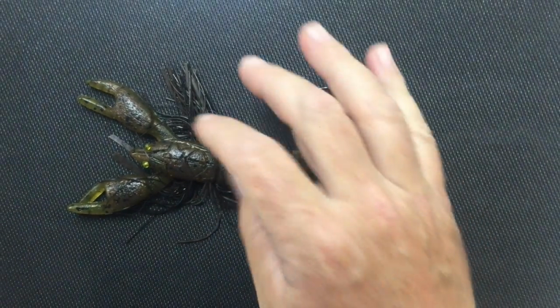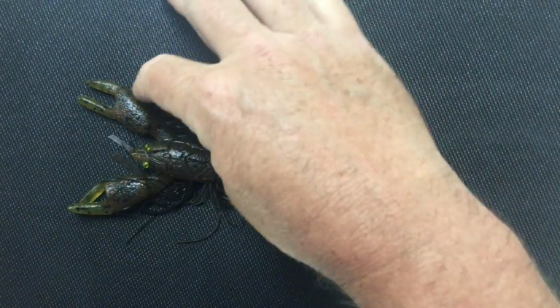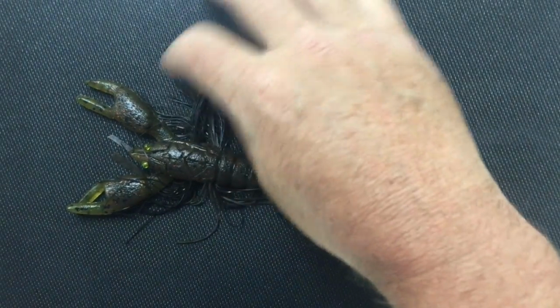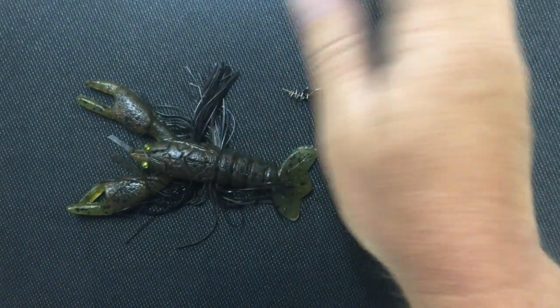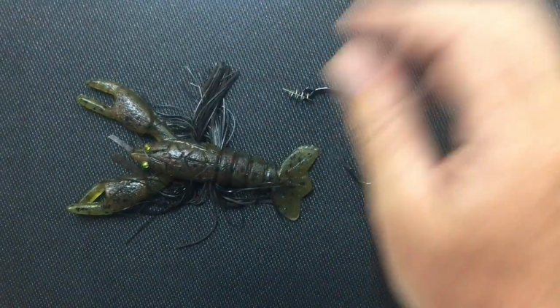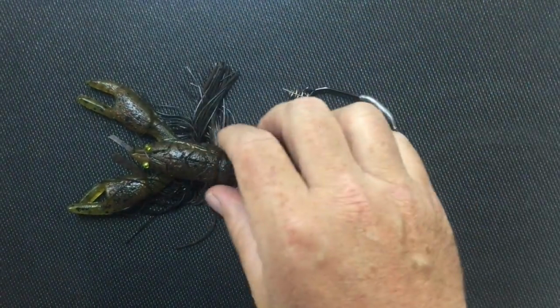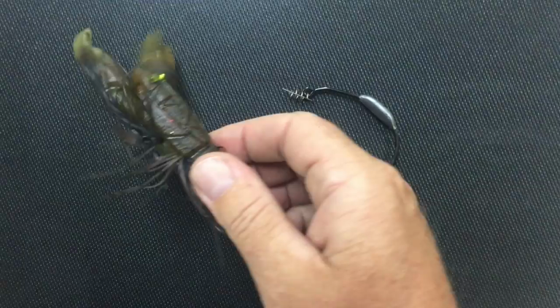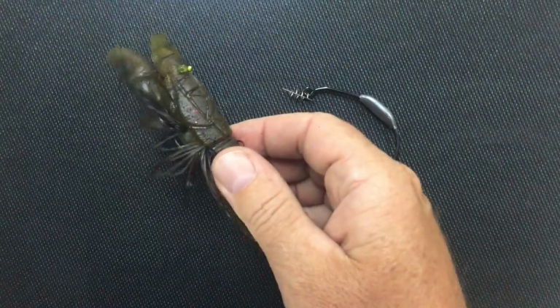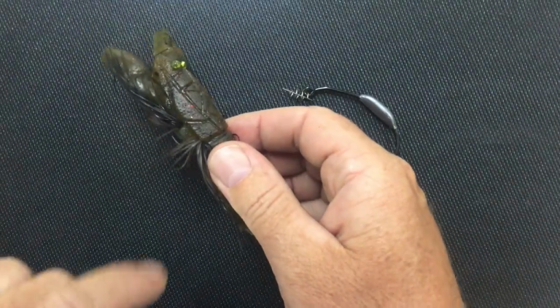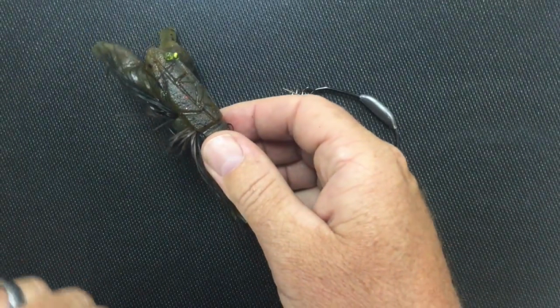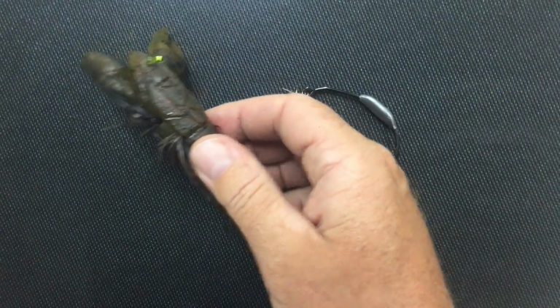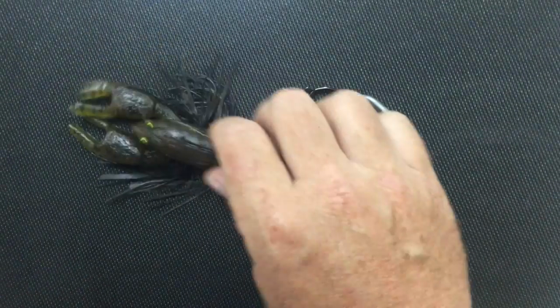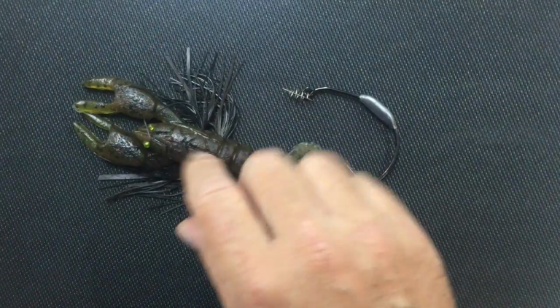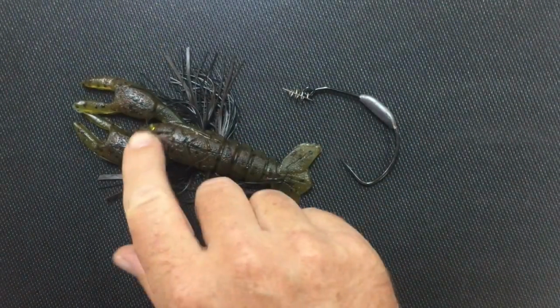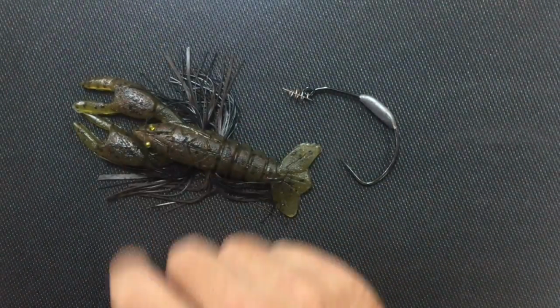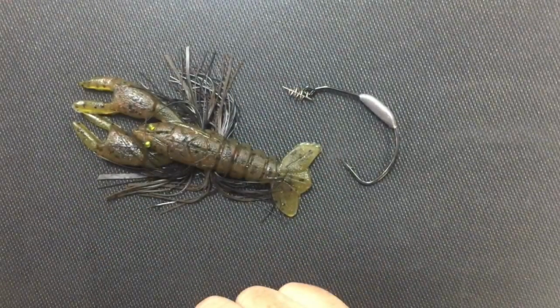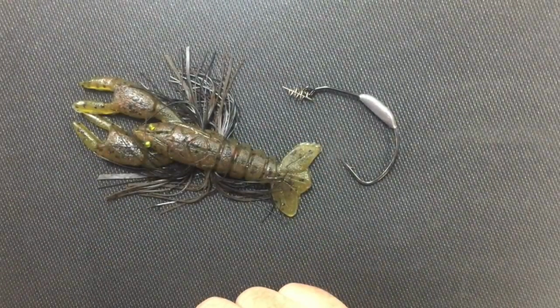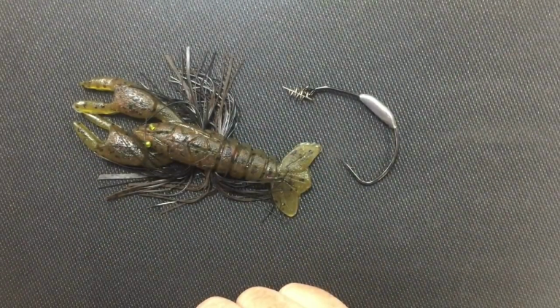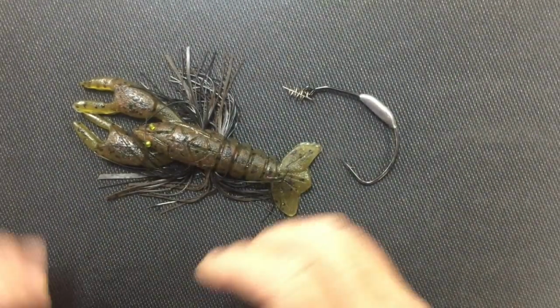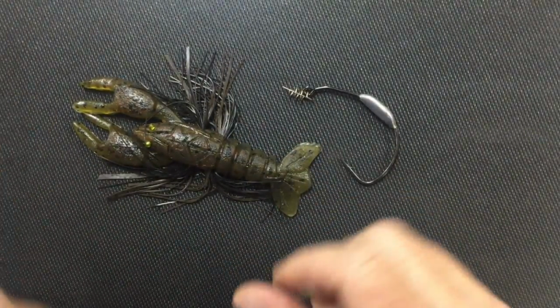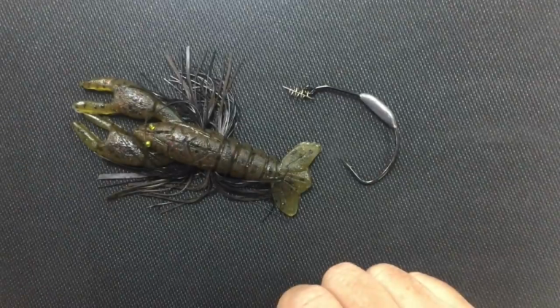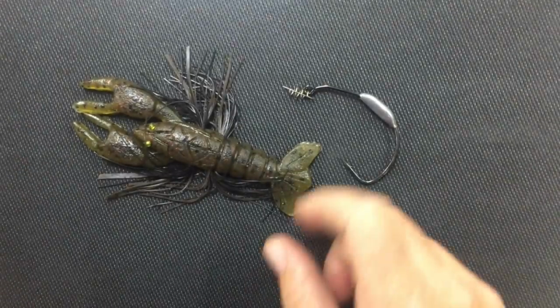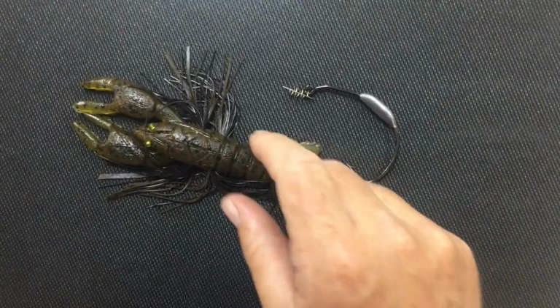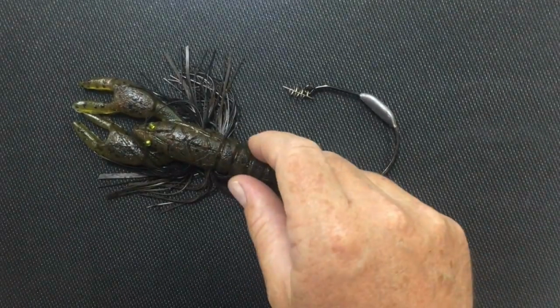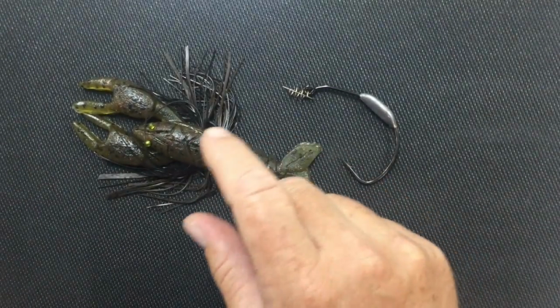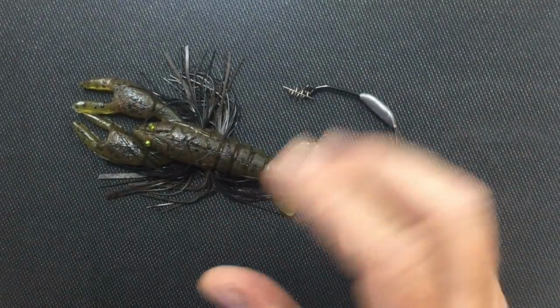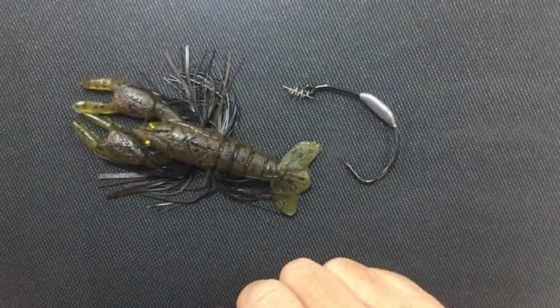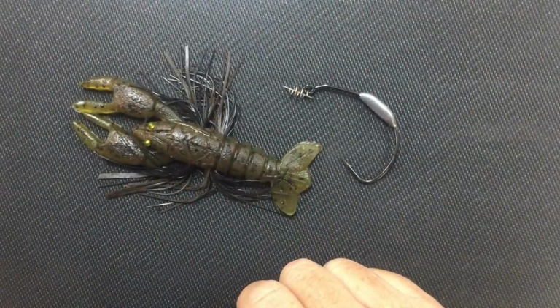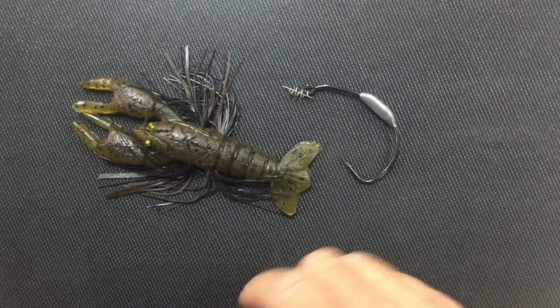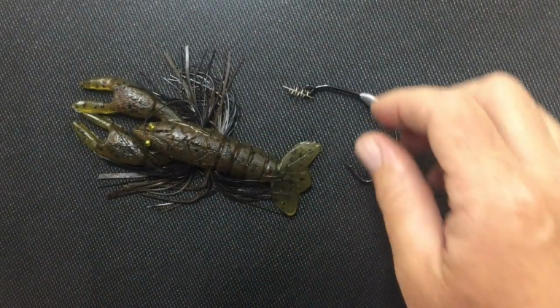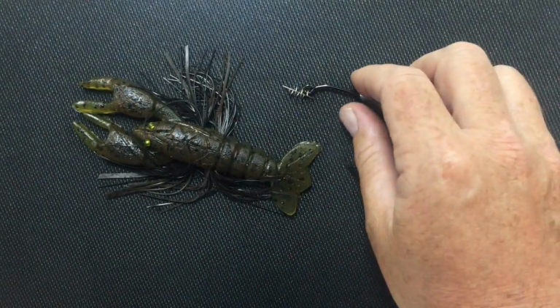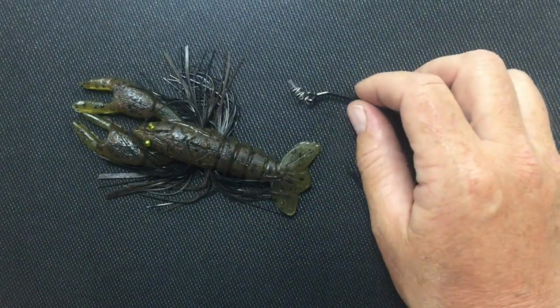It has these tentacles that come out of the side of it — actually molded into it. And he's got some great eye features on there. It's a really well-made bait, and he has four or five different colors.